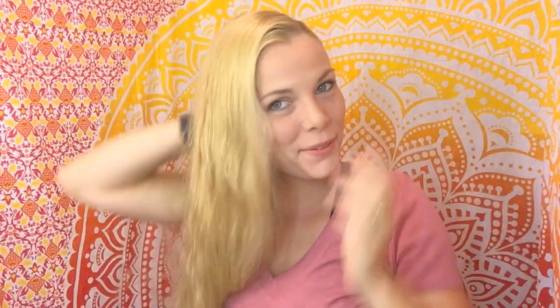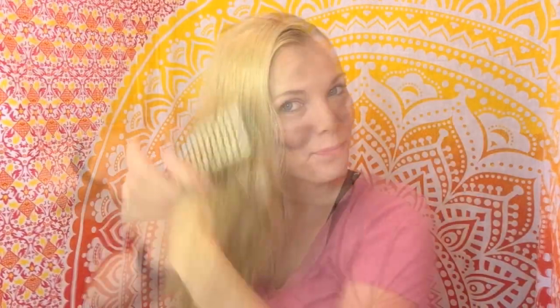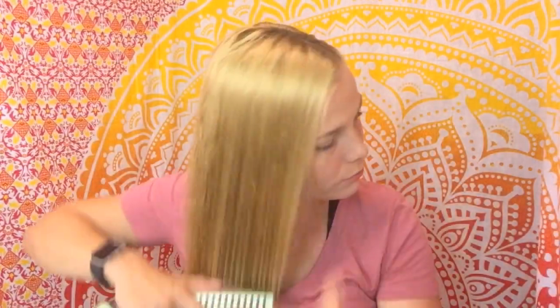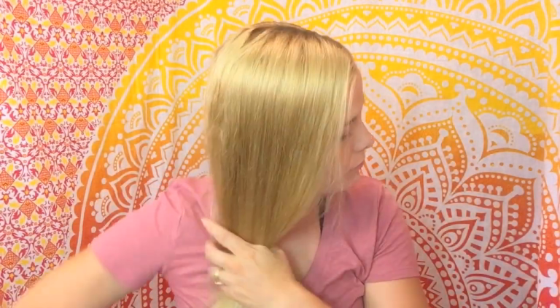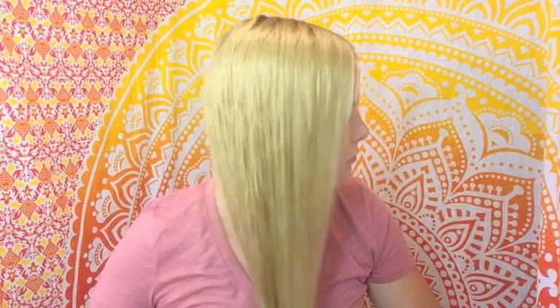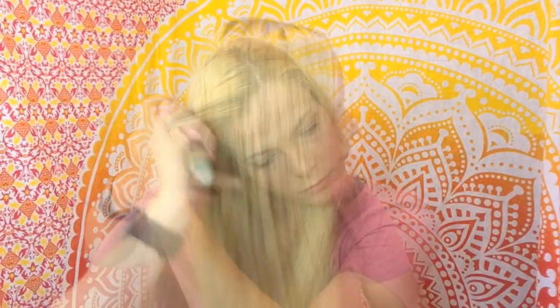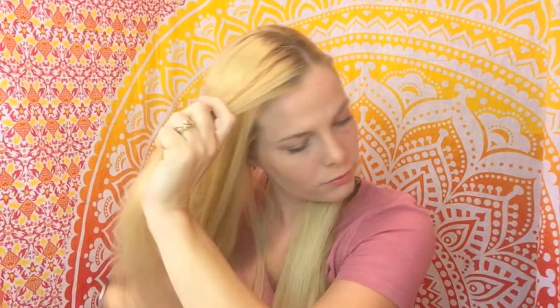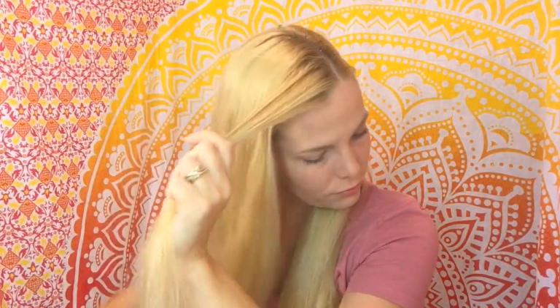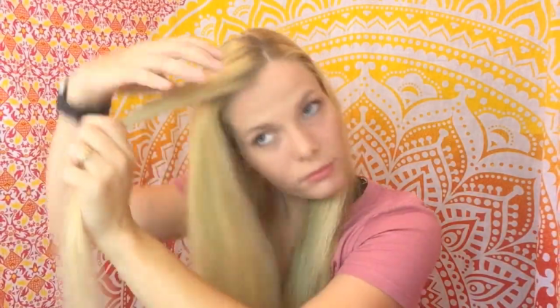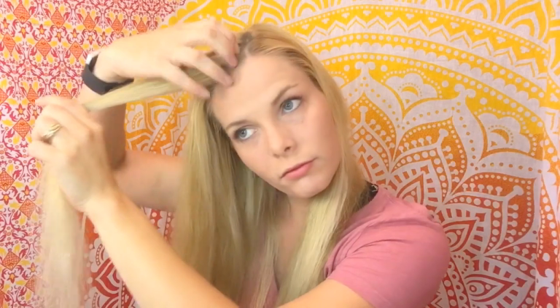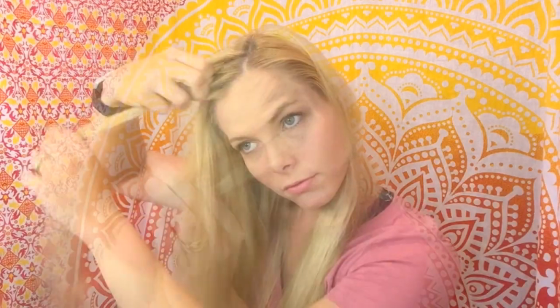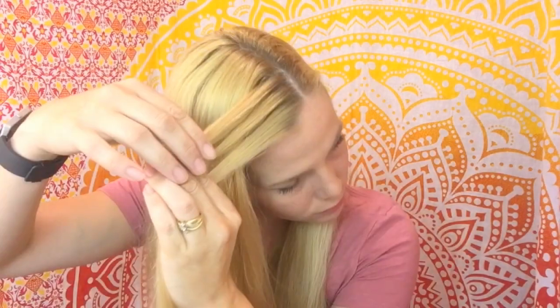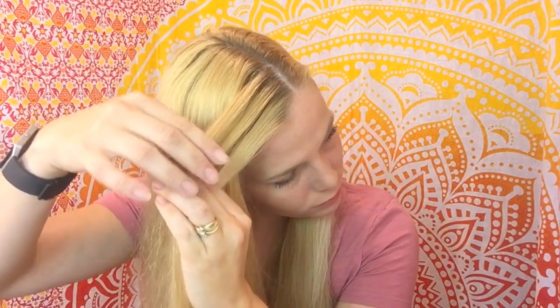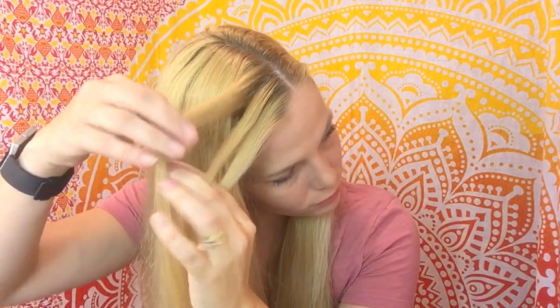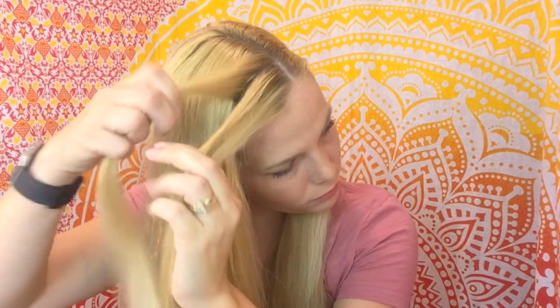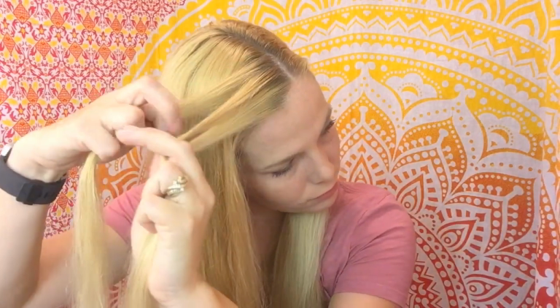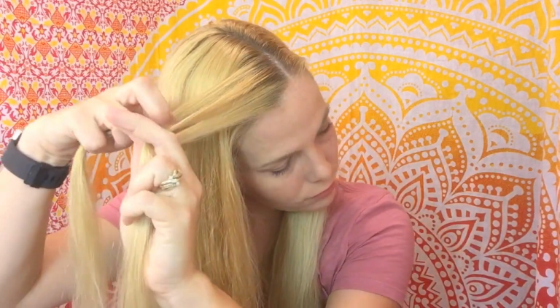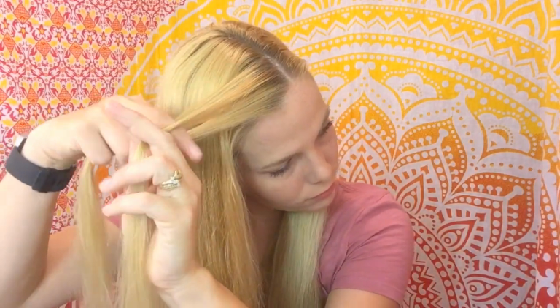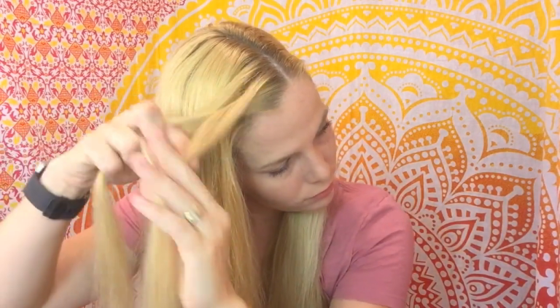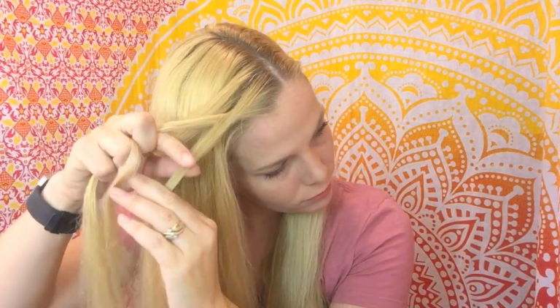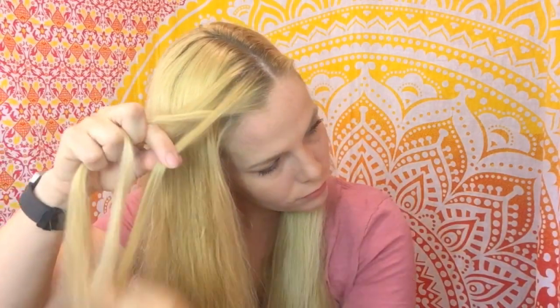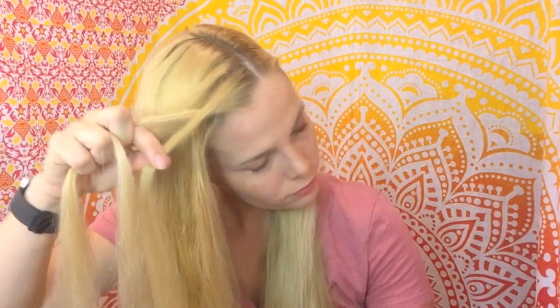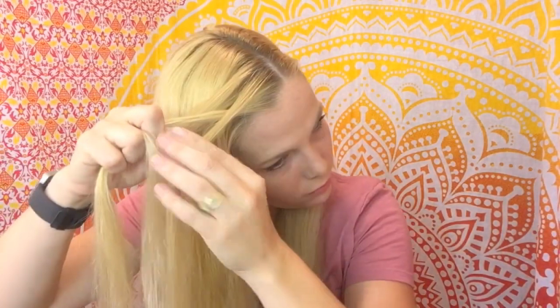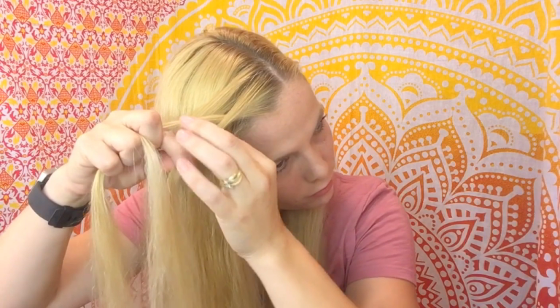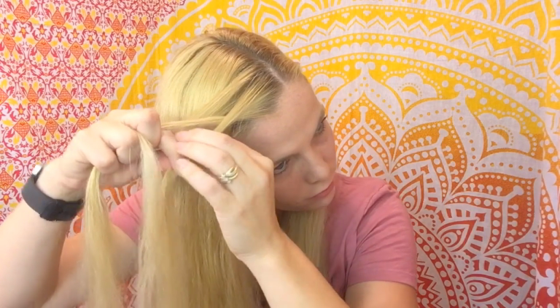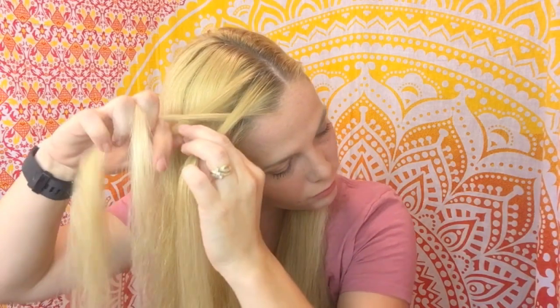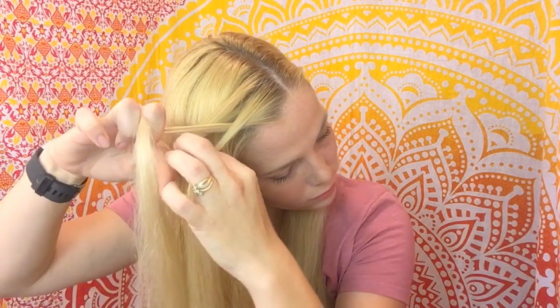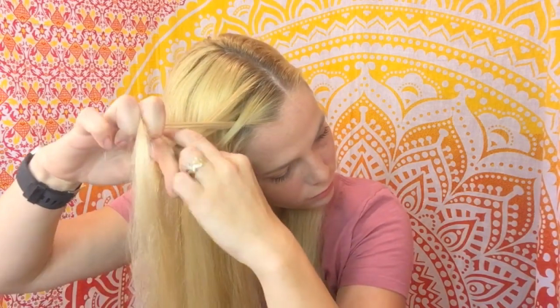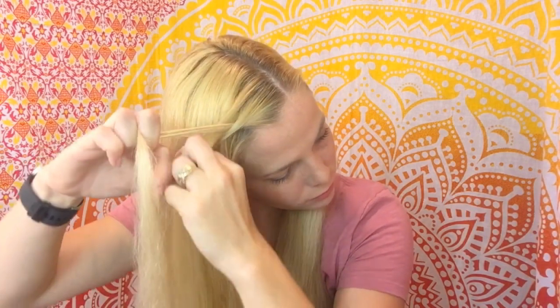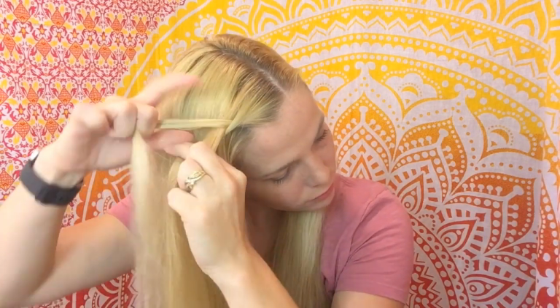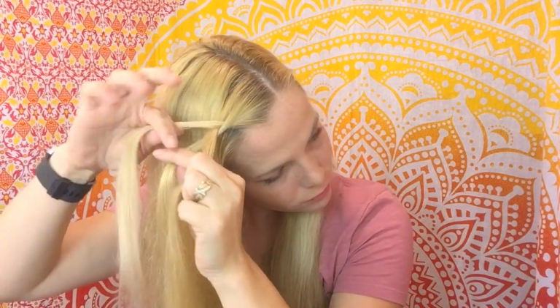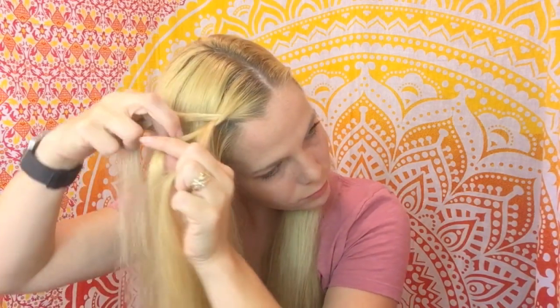Jumping straight in, we're going for a Dutch lace braid here. That means we're going to go under the center section and we're only going to grab new pieces of hair from the top section.